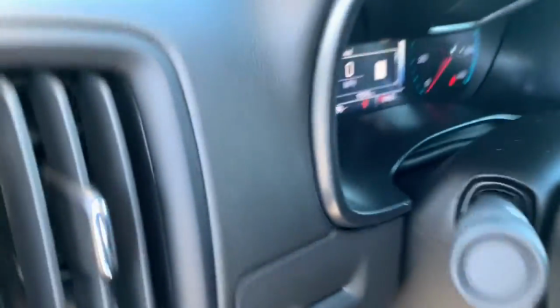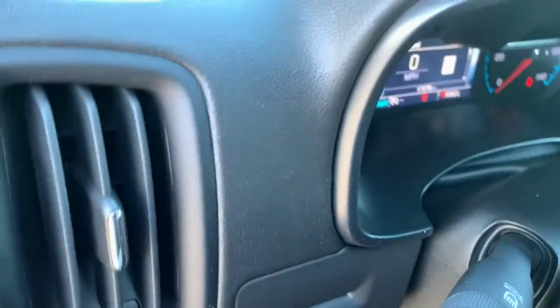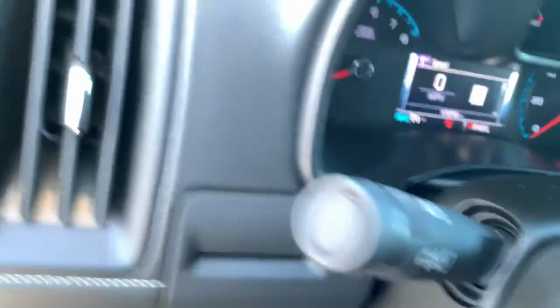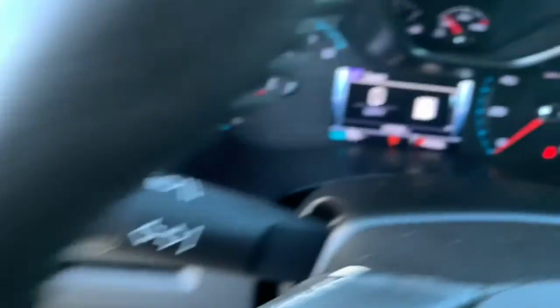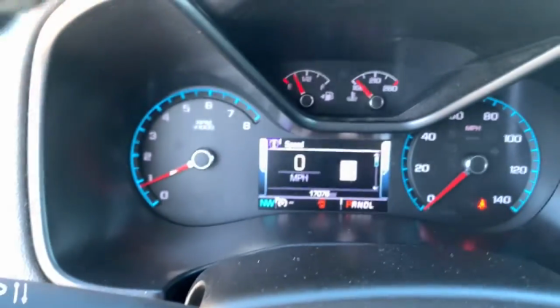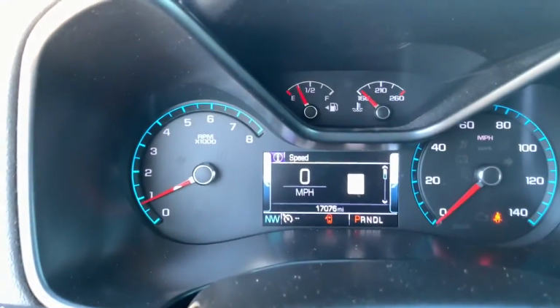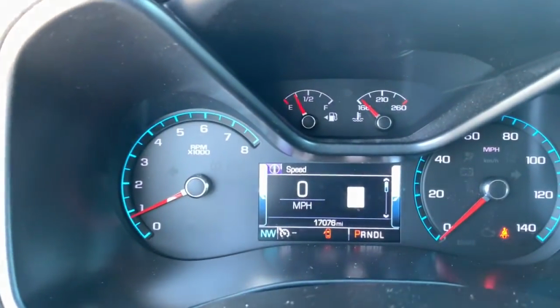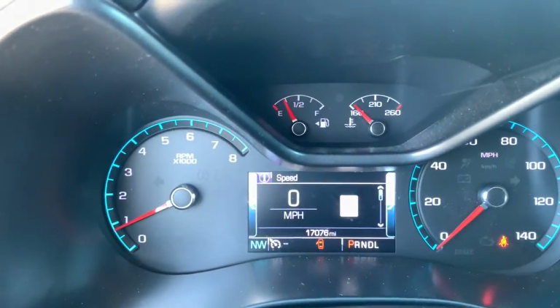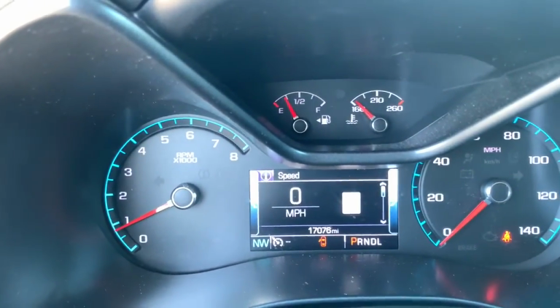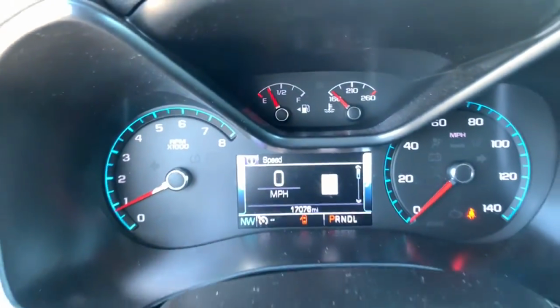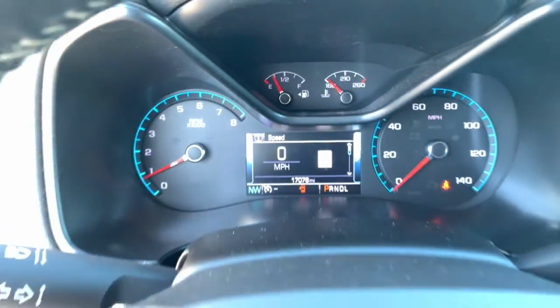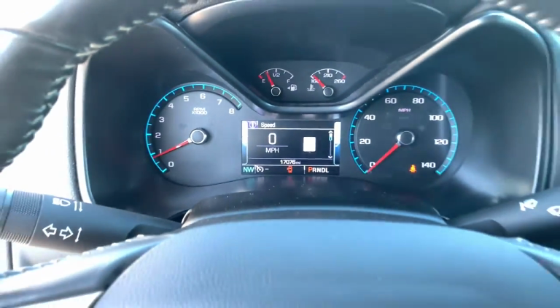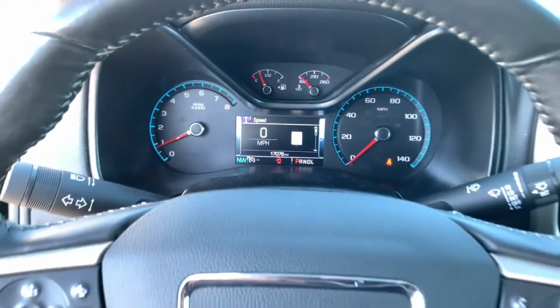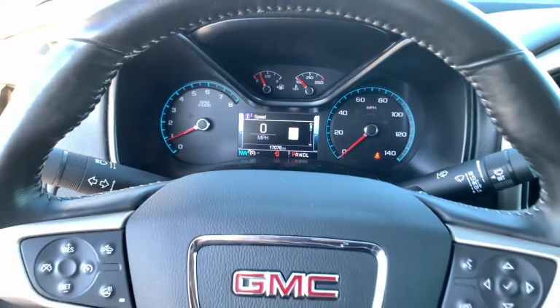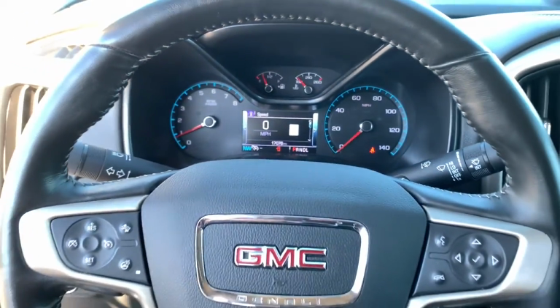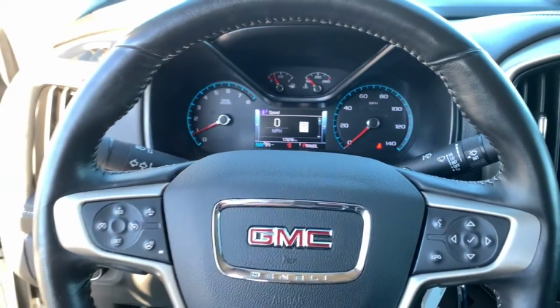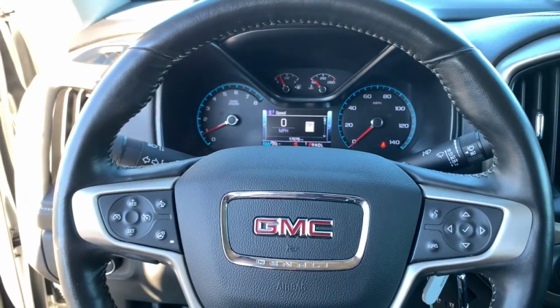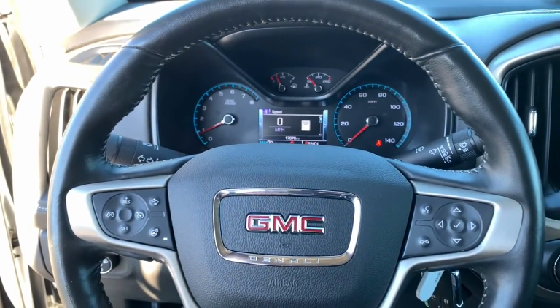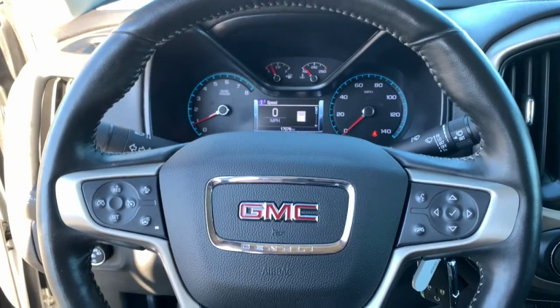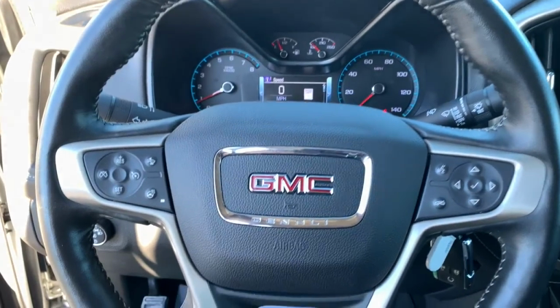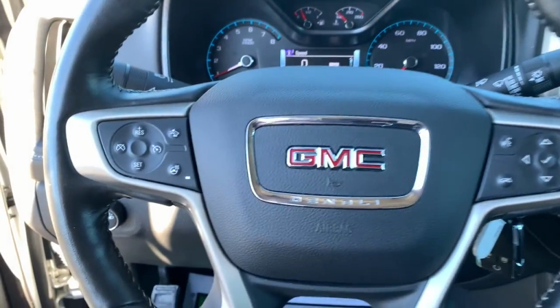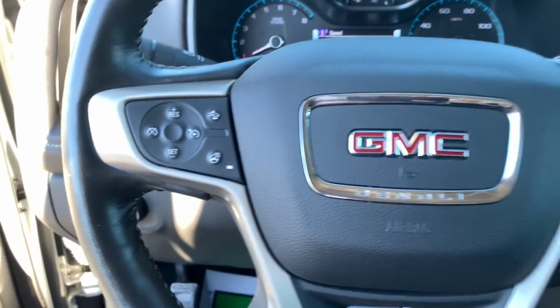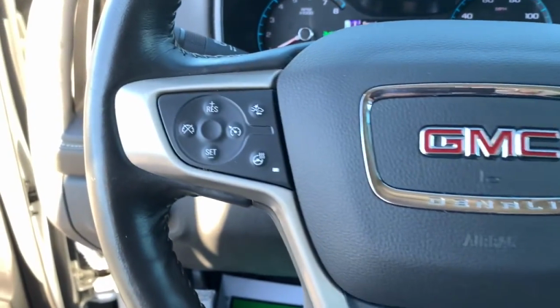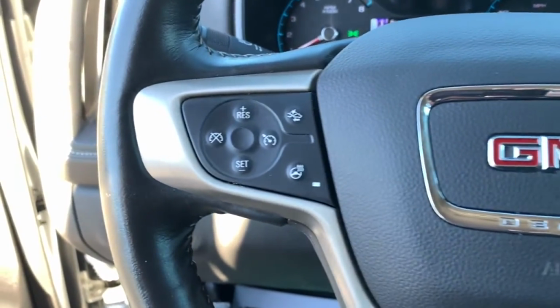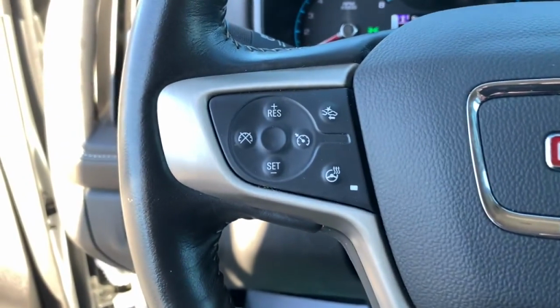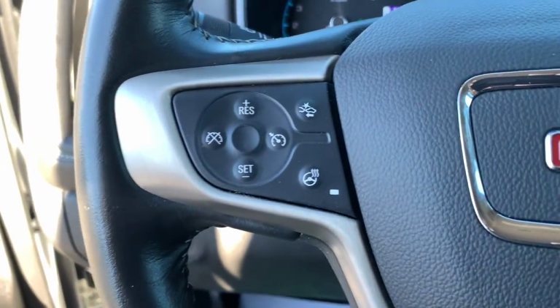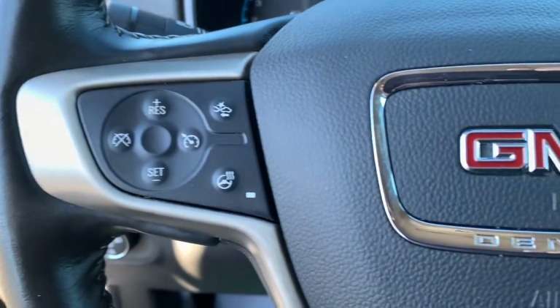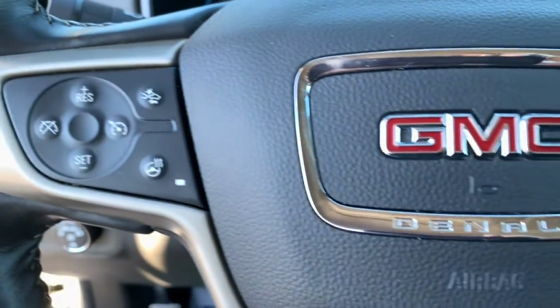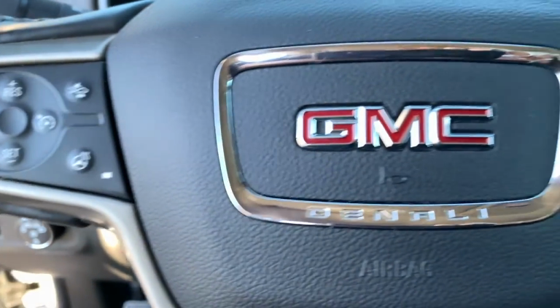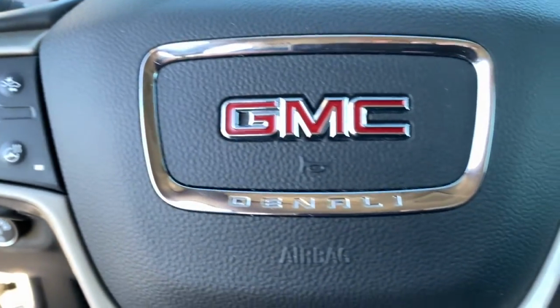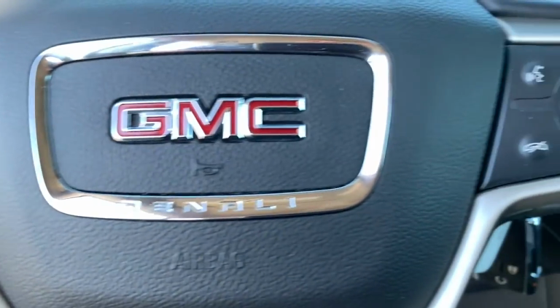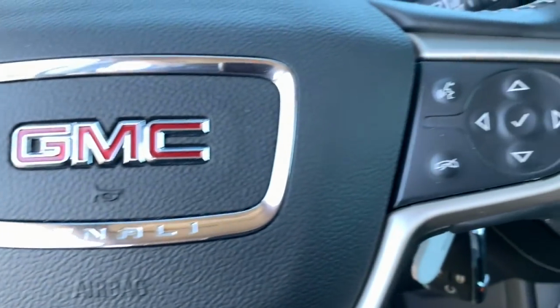Navigation system, electronic stability control, trip computer, power windows, bucket seats, wheel locks, four-wheel disc brakes, power steering.